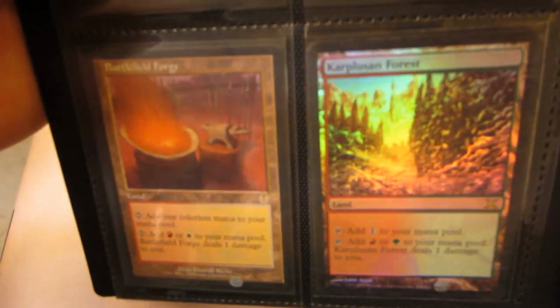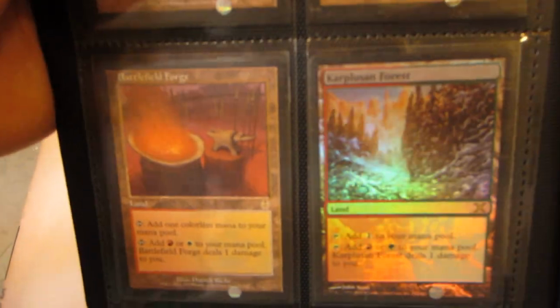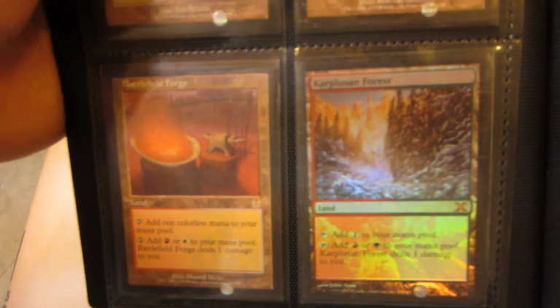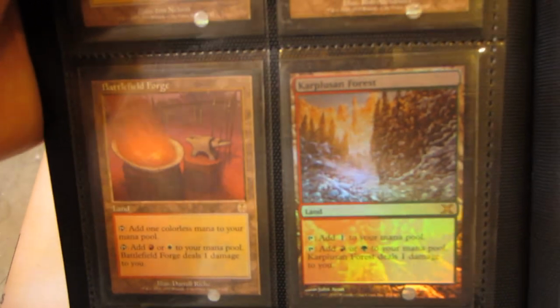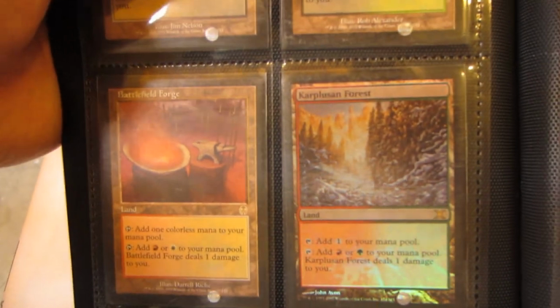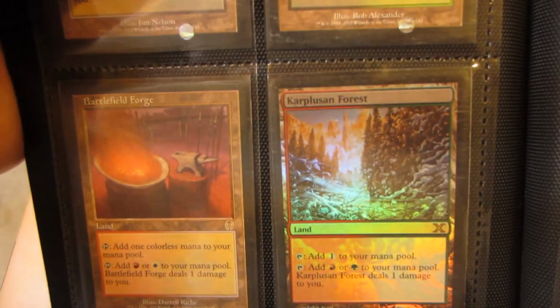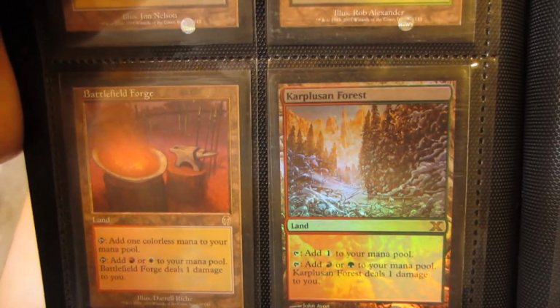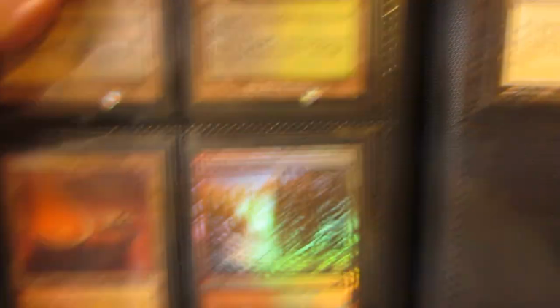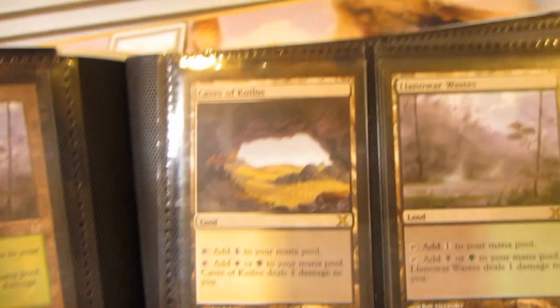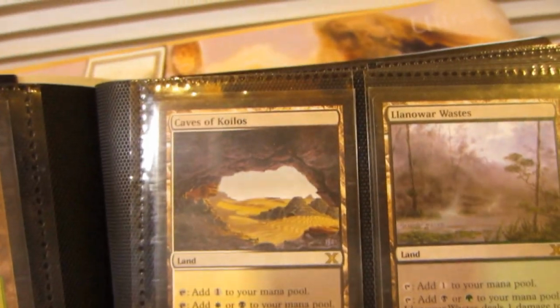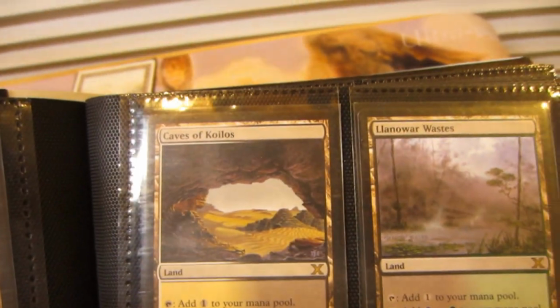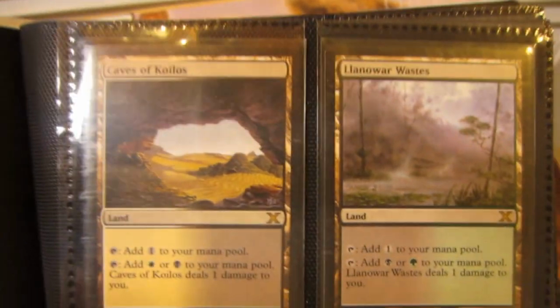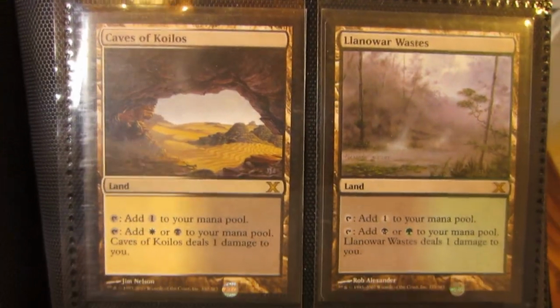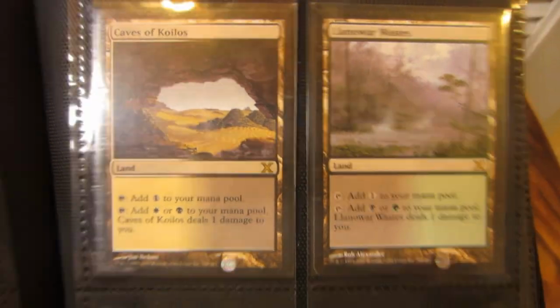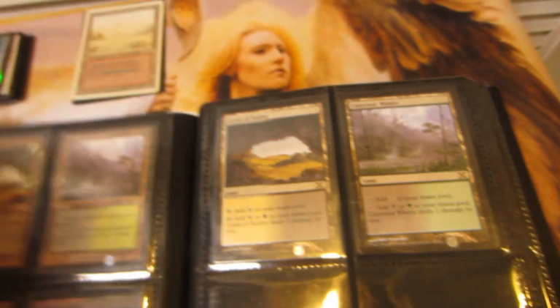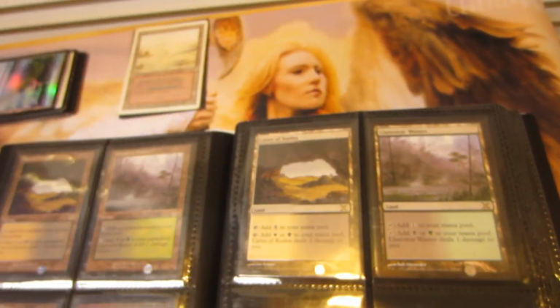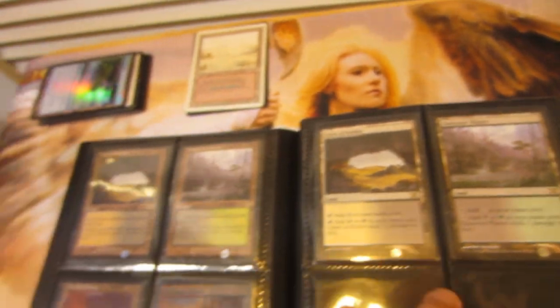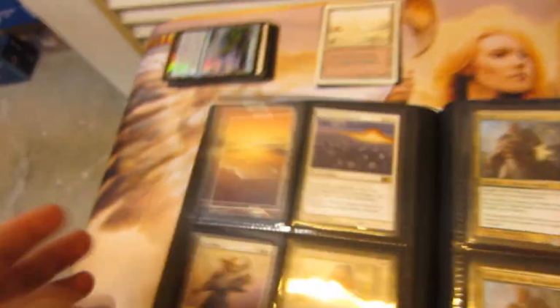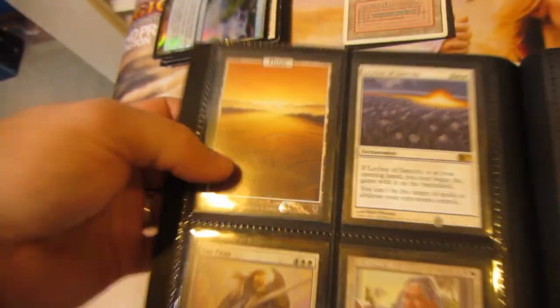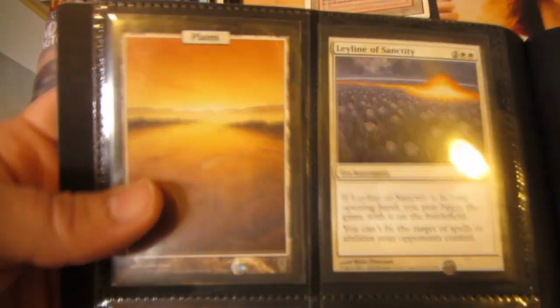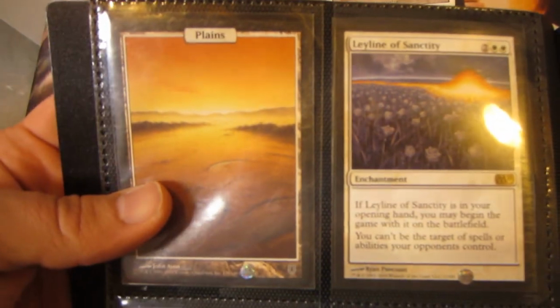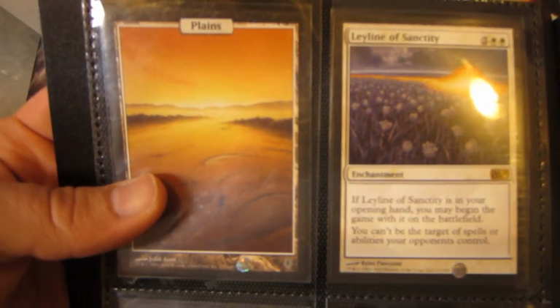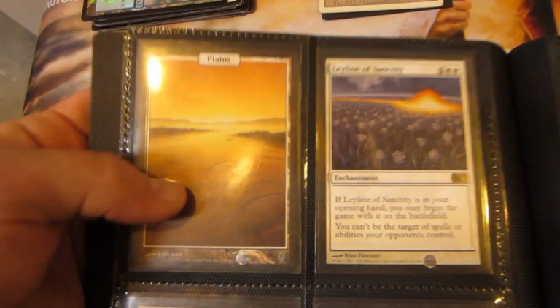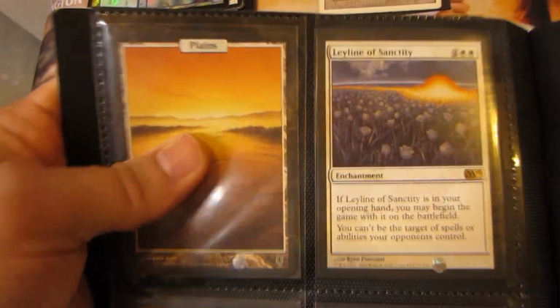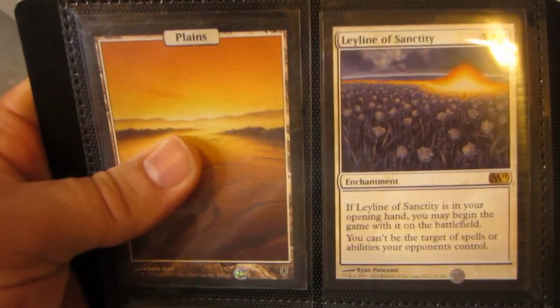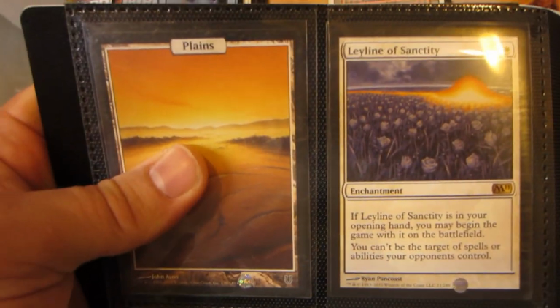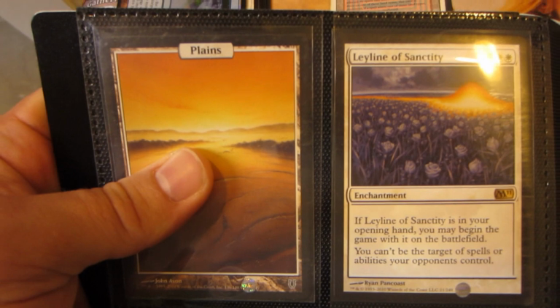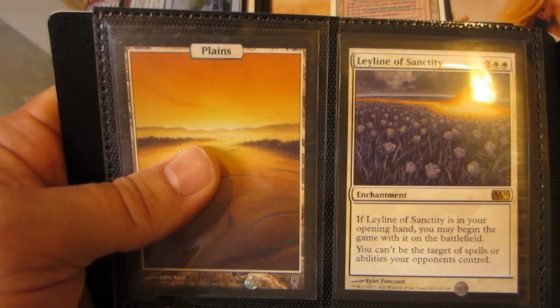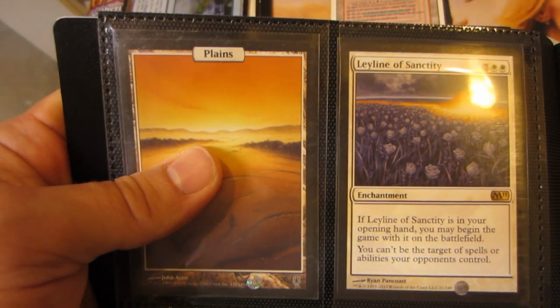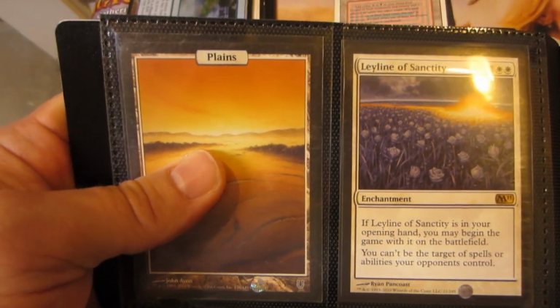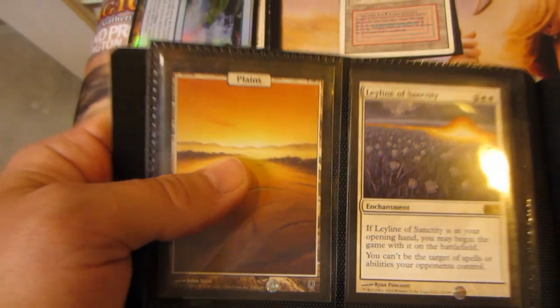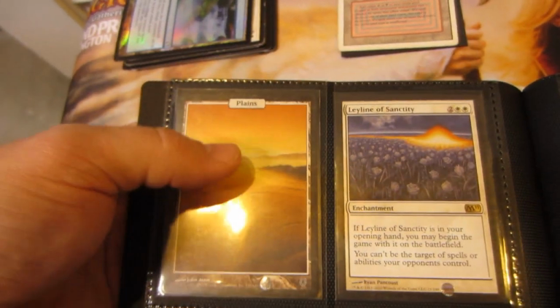This is a Foil Carpool Forest from 10th edition, and then I have Caves of Koilos and Land of War Wastes from 10th edition. Unhinged Plains, Full Art from Unhinged — obviously, because I just said that.